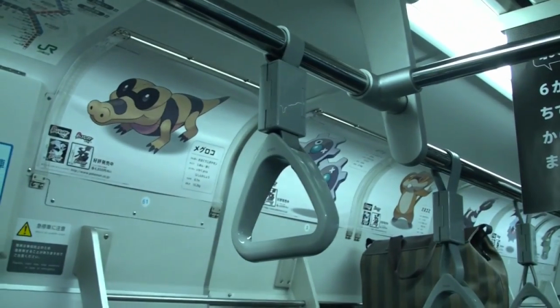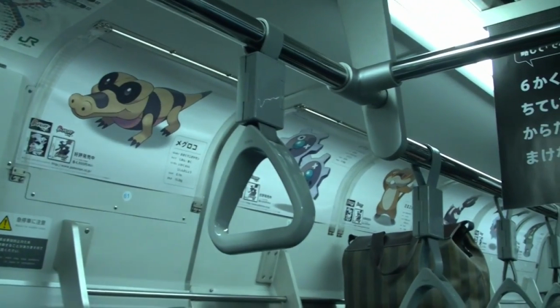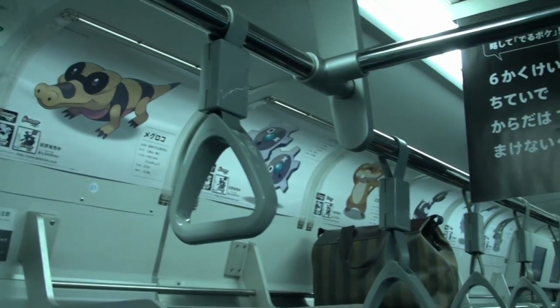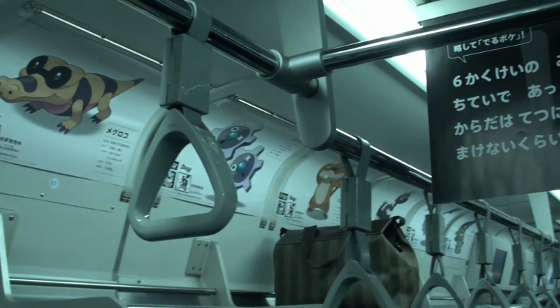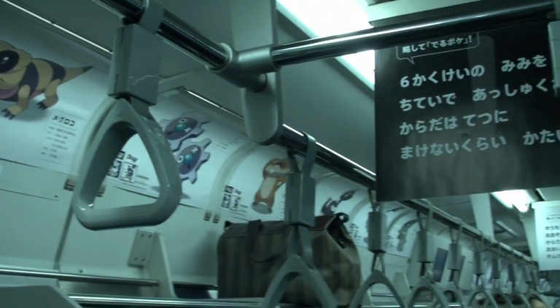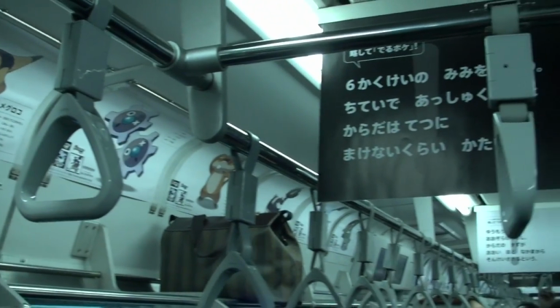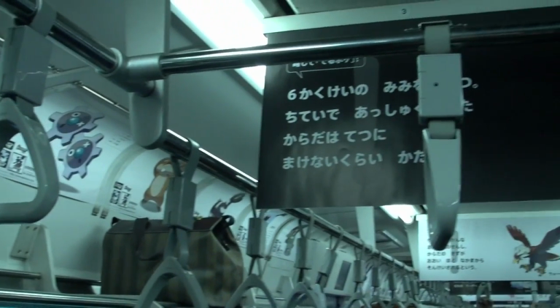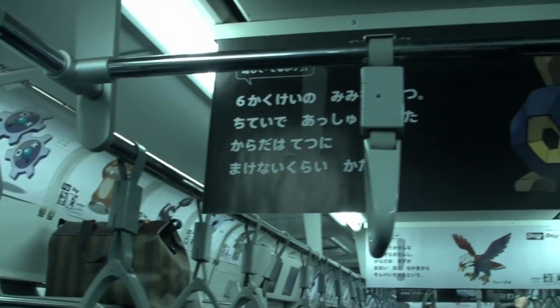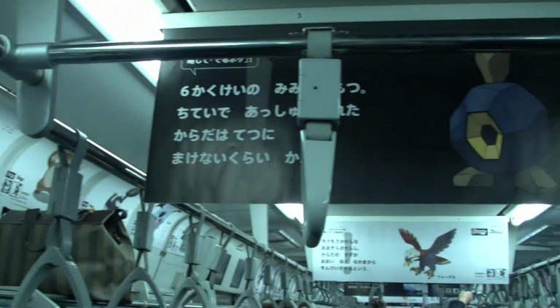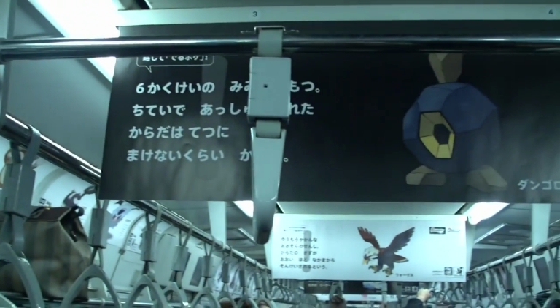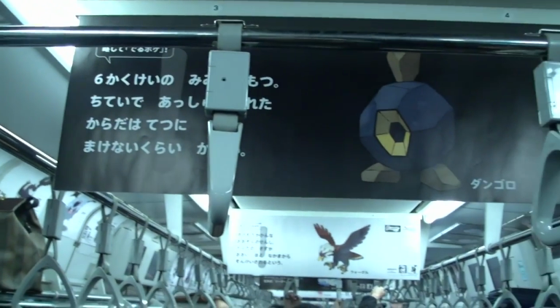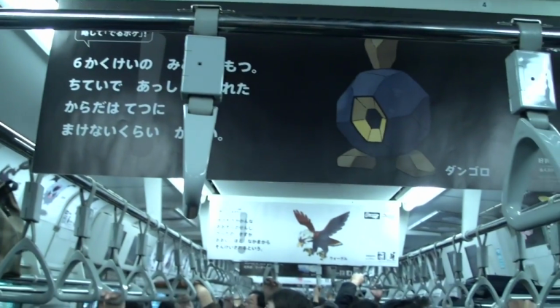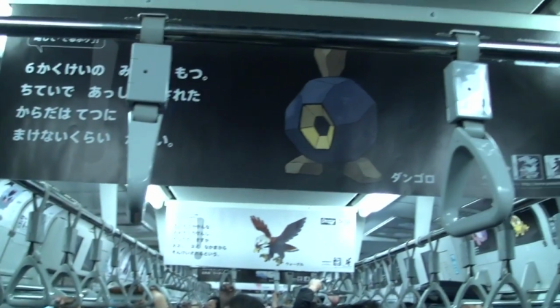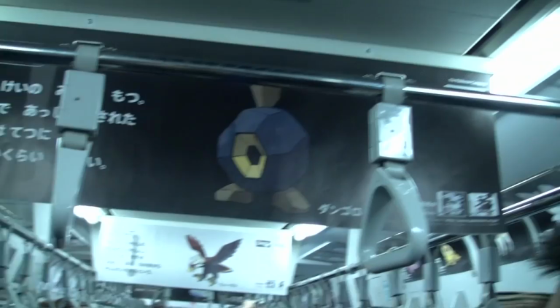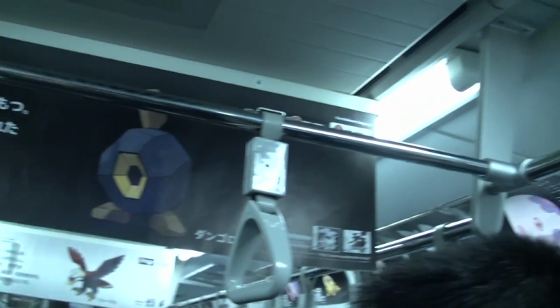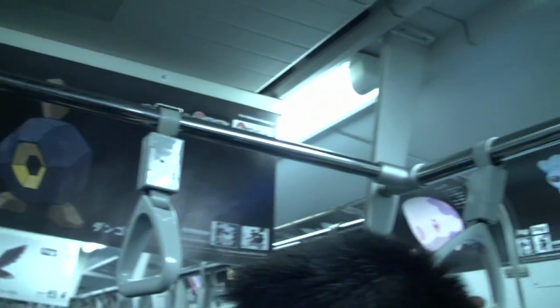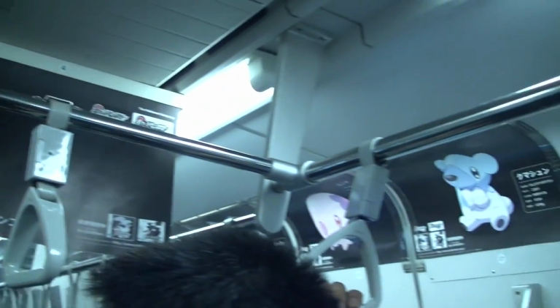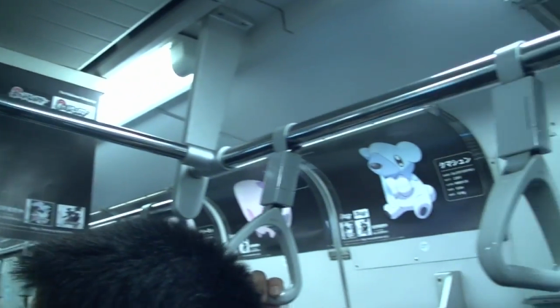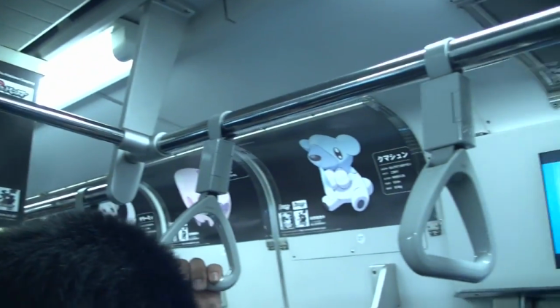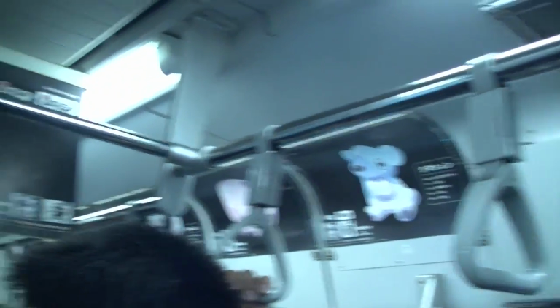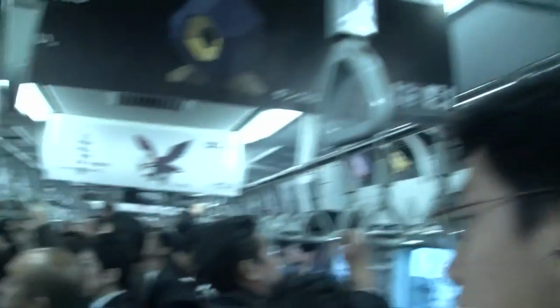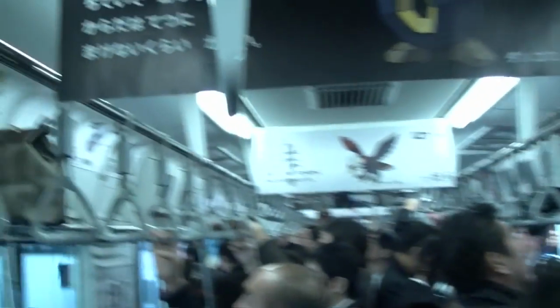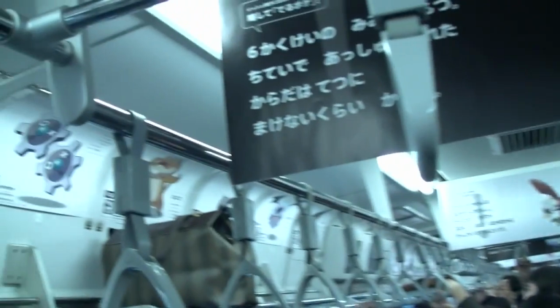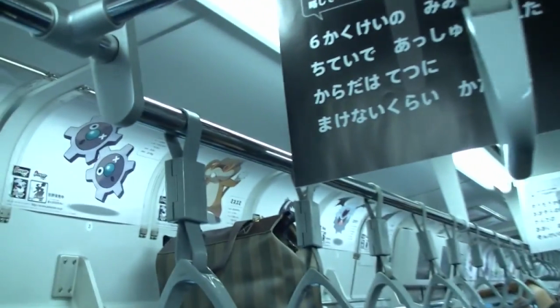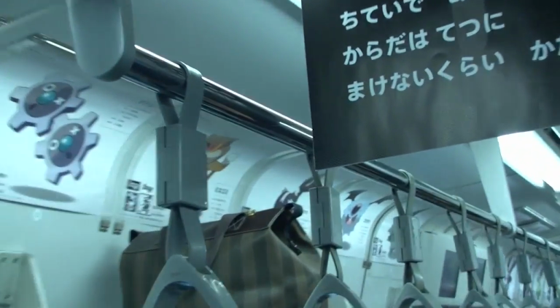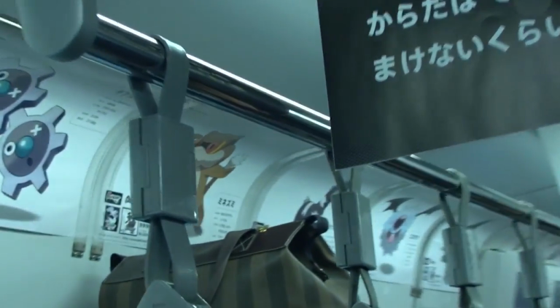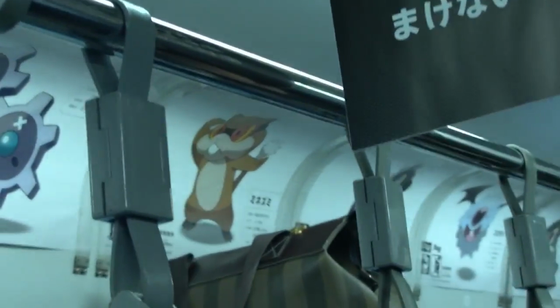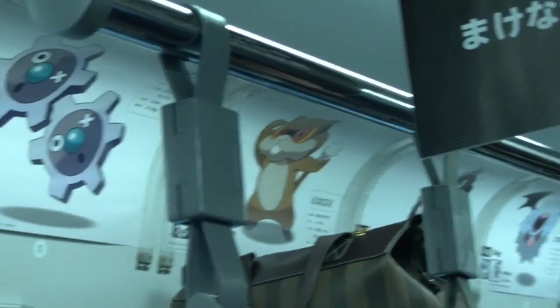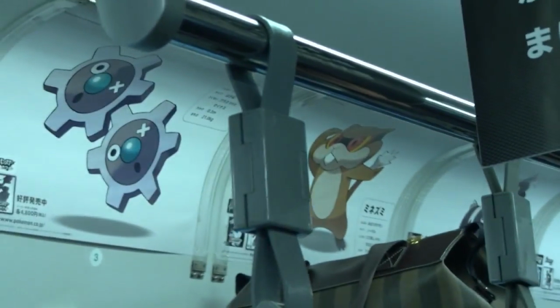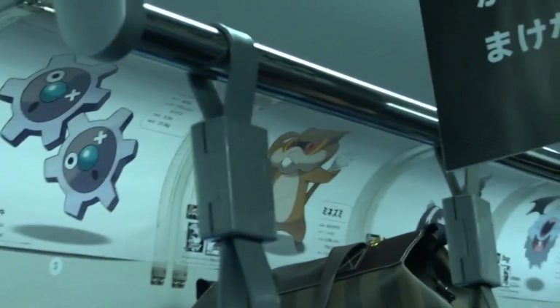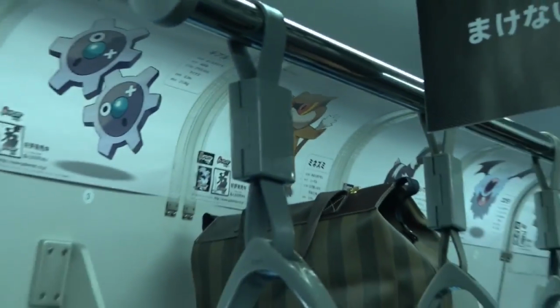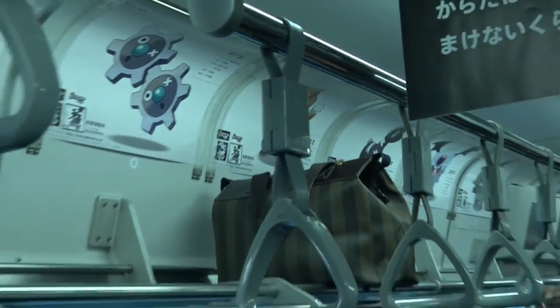I ended up getting on one of the Yamanote trains that's Pokemon themed, with all kinds of signs that are various Pokemon on the outside.